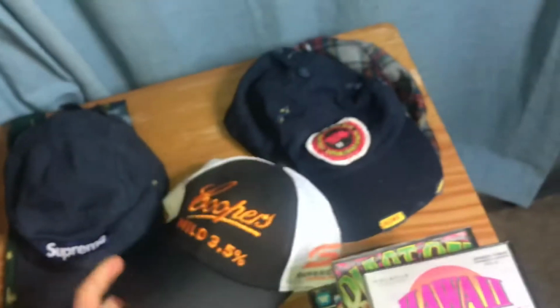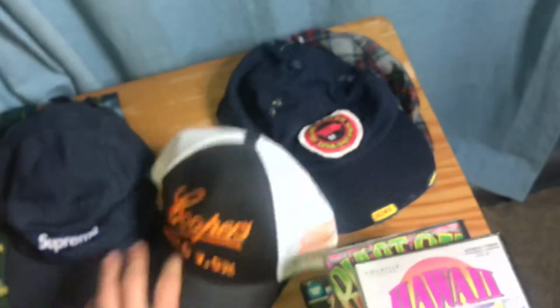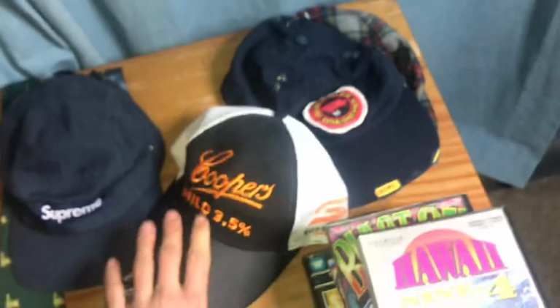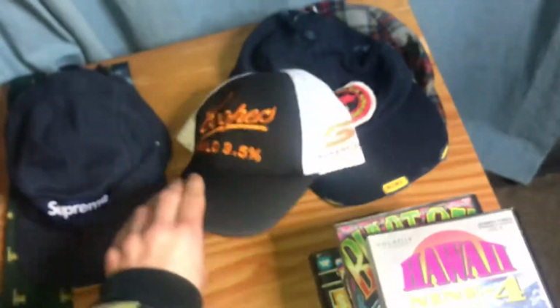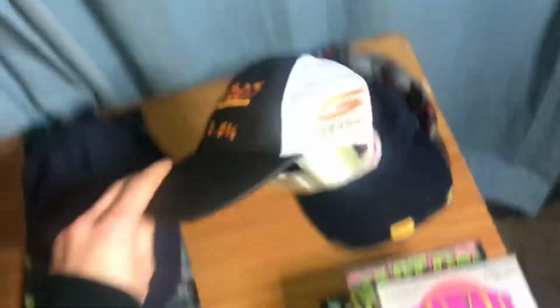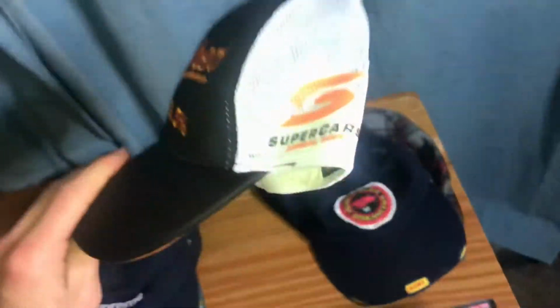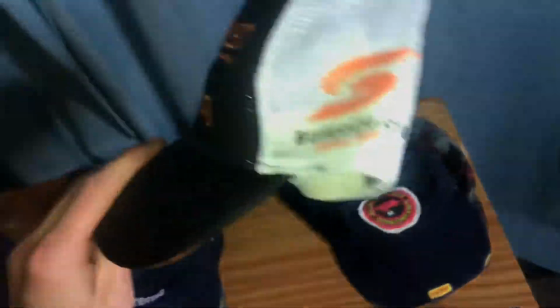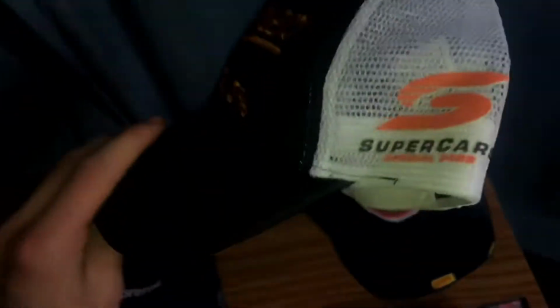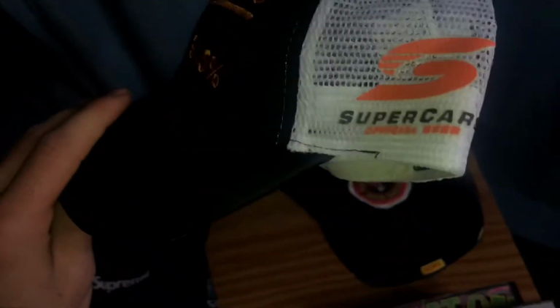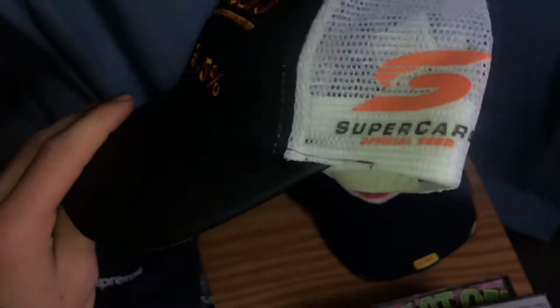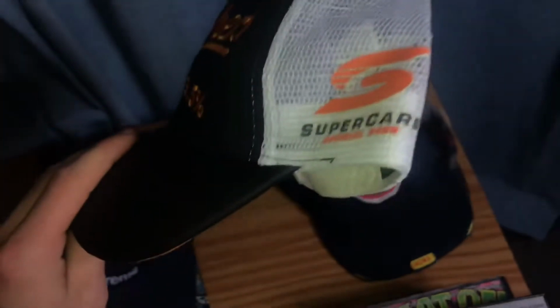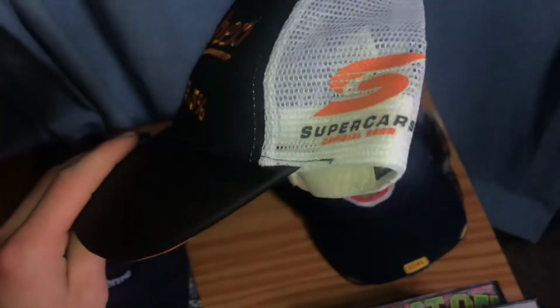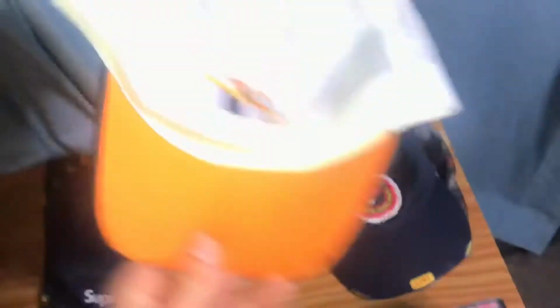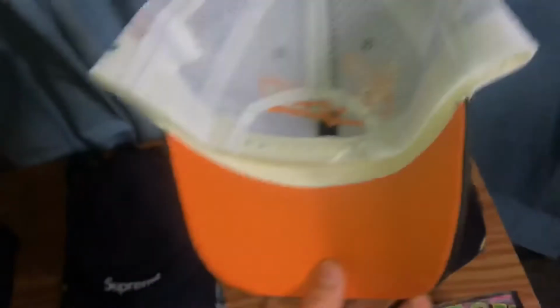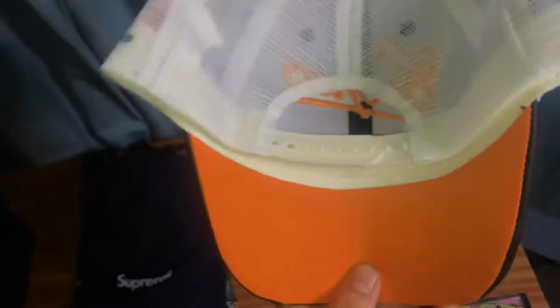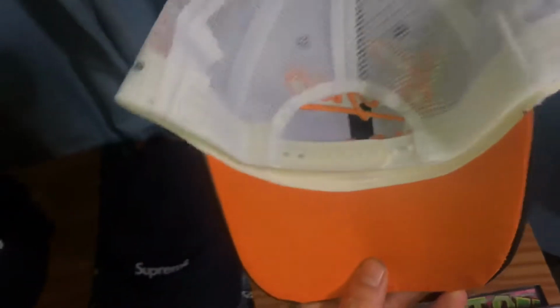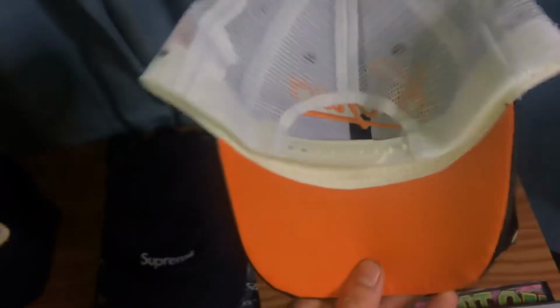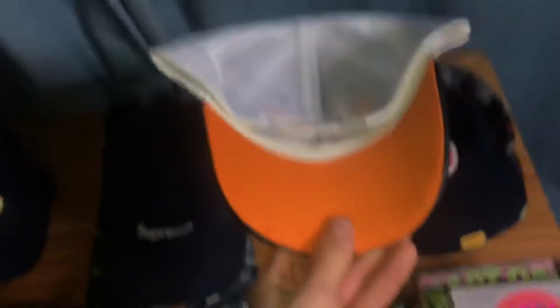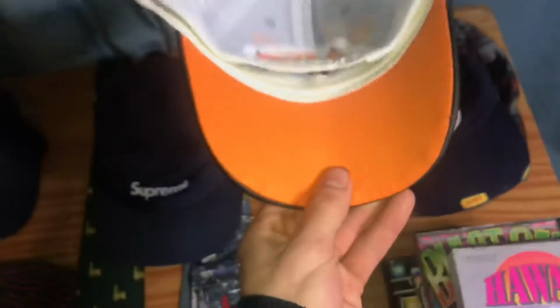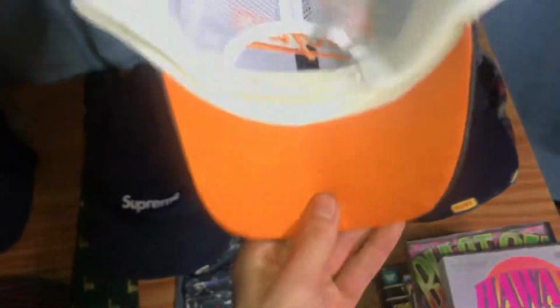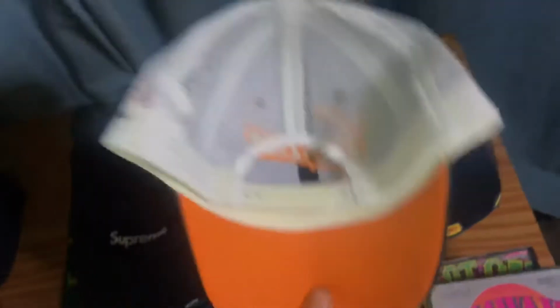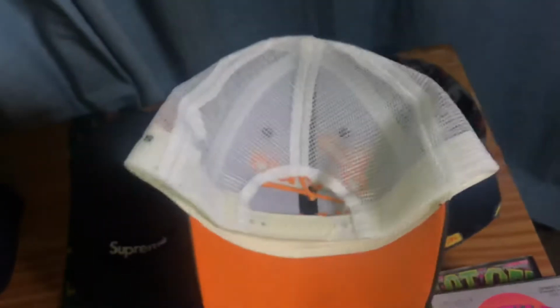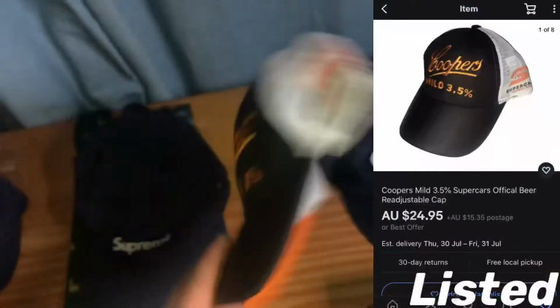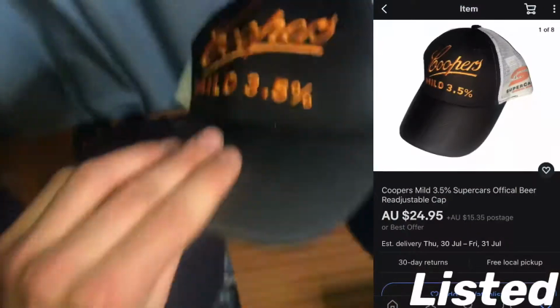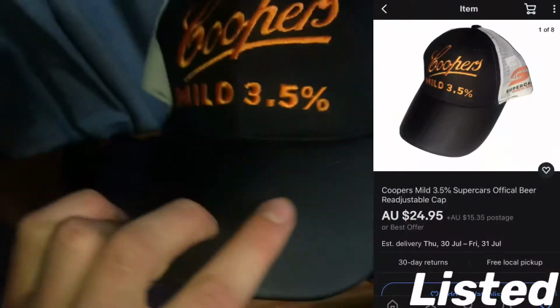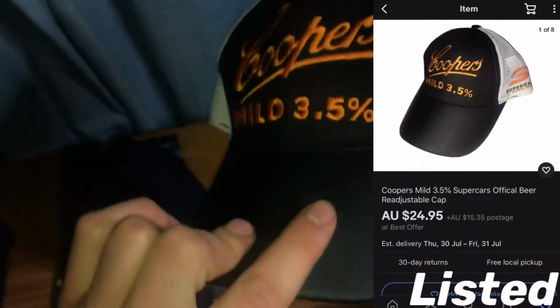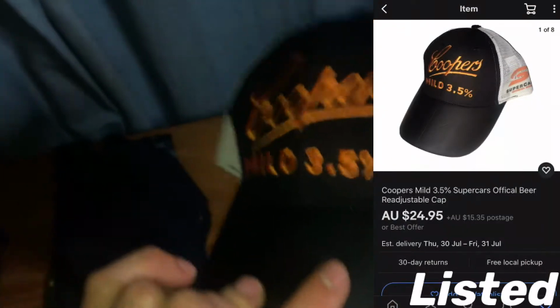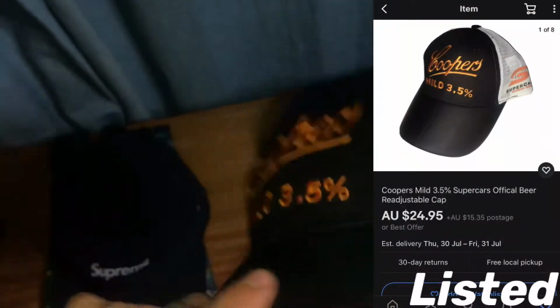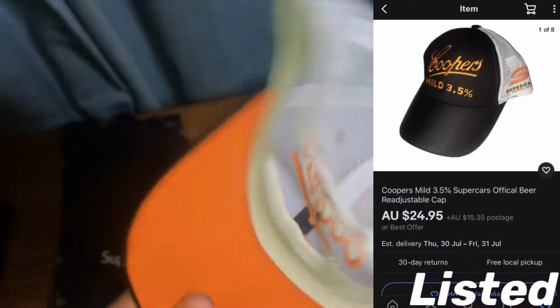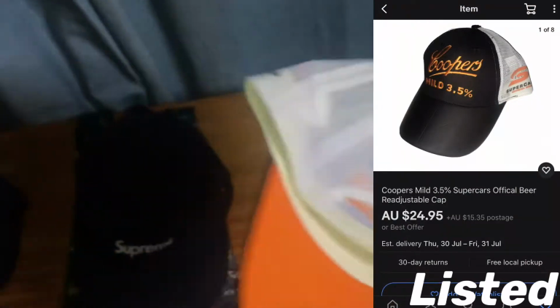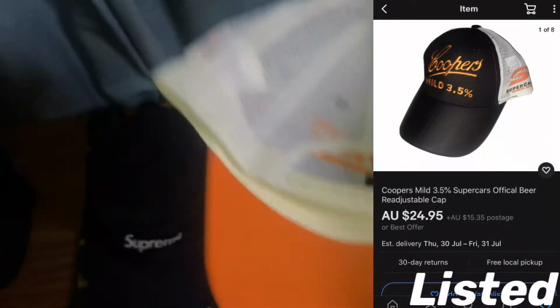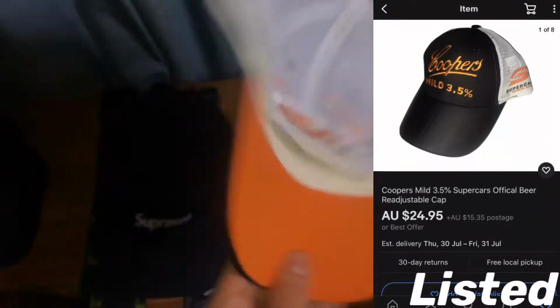On top of that we've got this Cooper's Mild 3.5 — it's a Supercars official beer promo hat. This should go for about $25 I reckon.